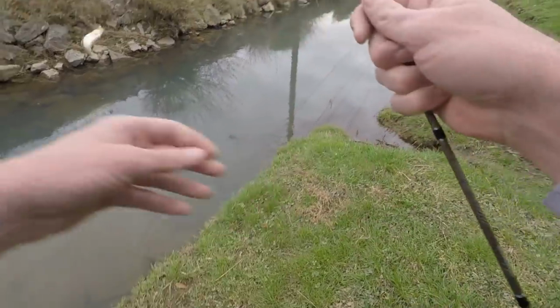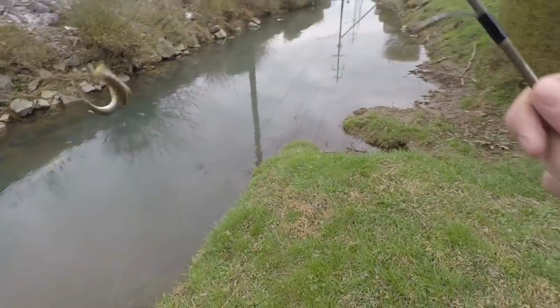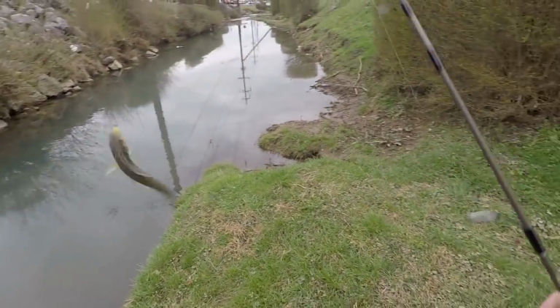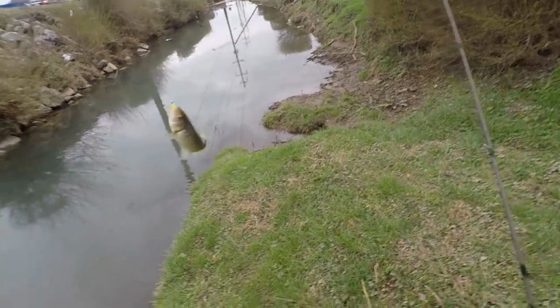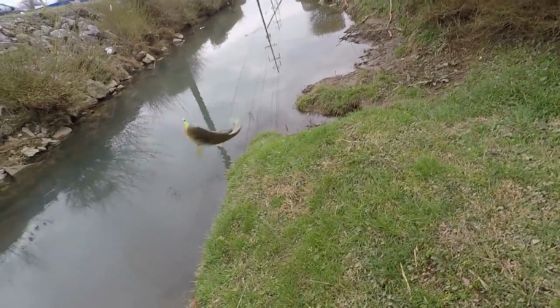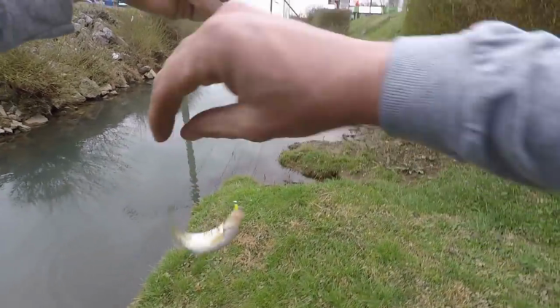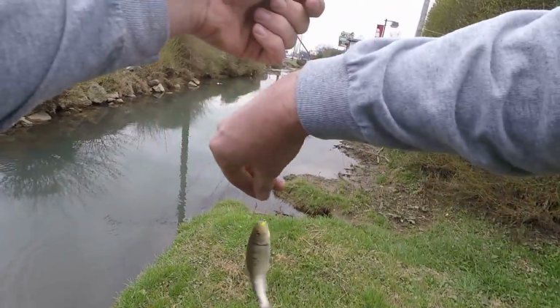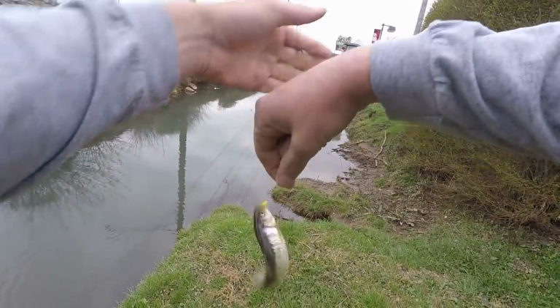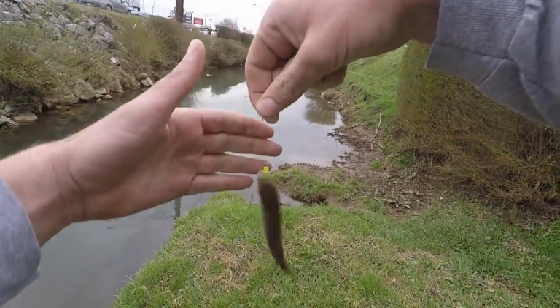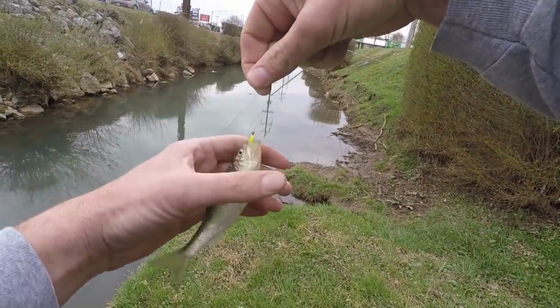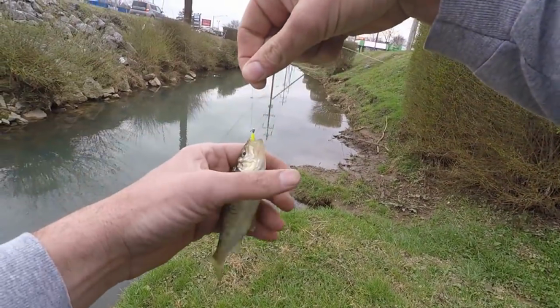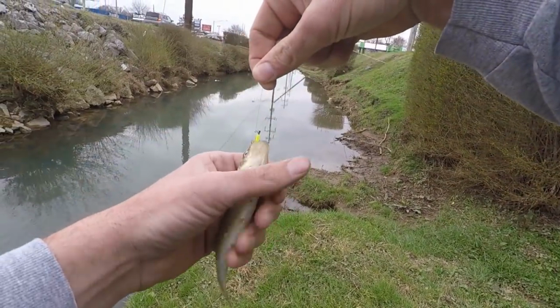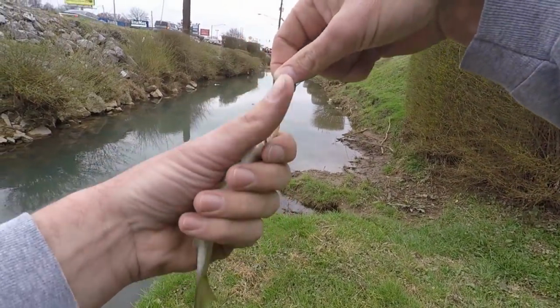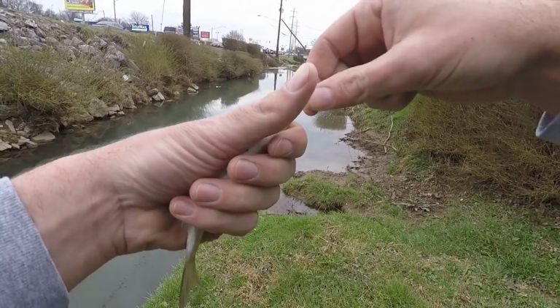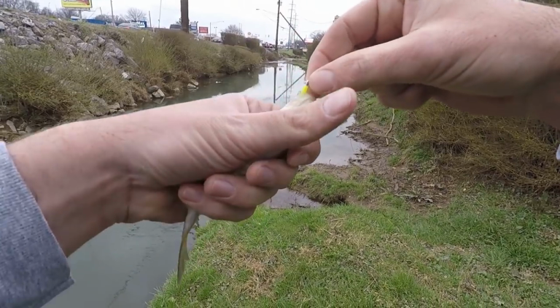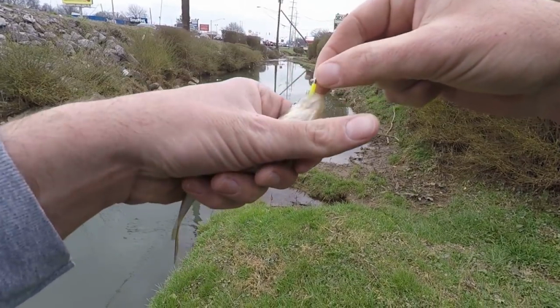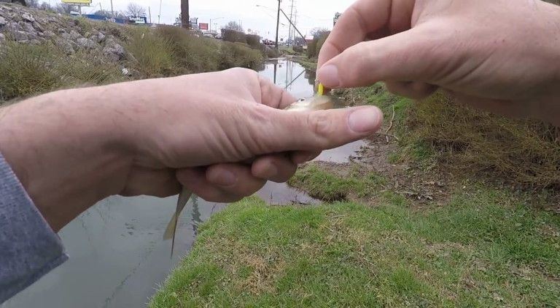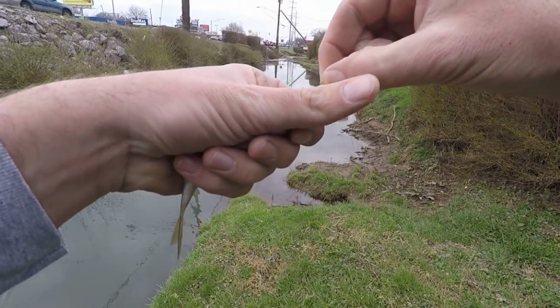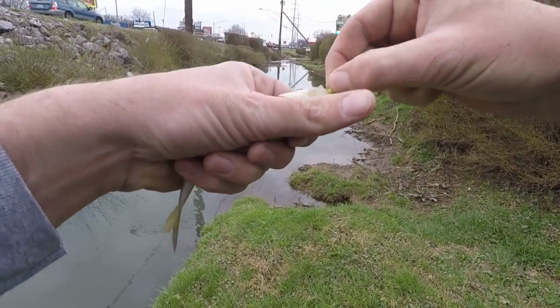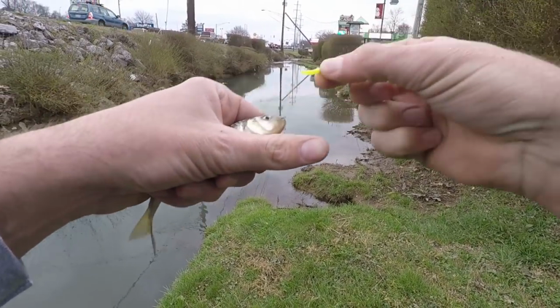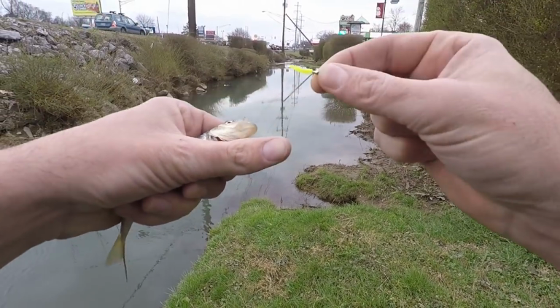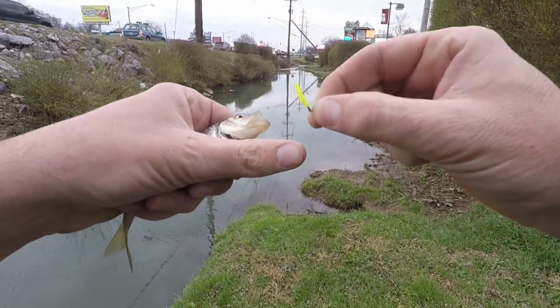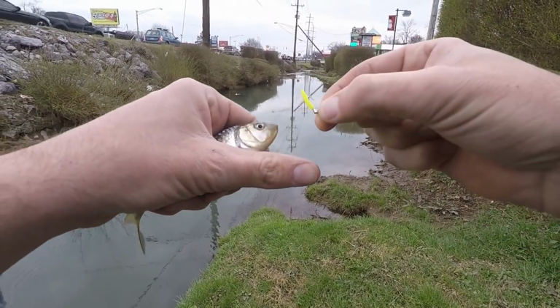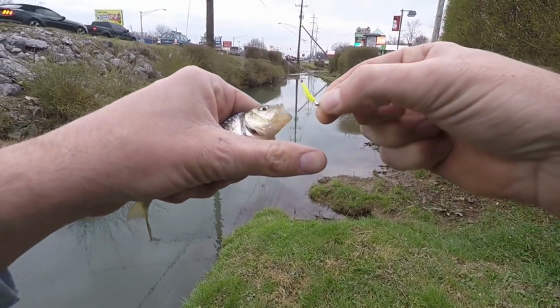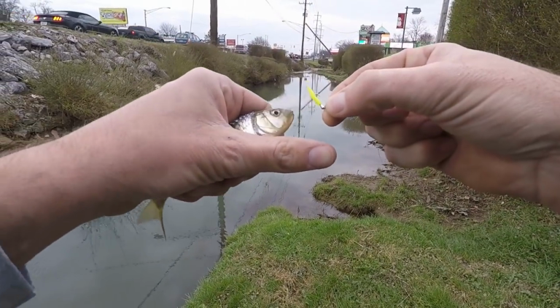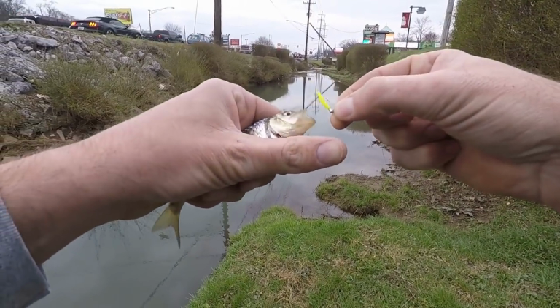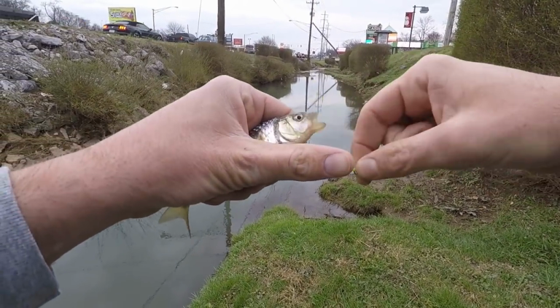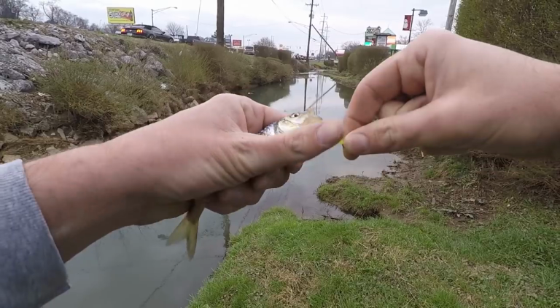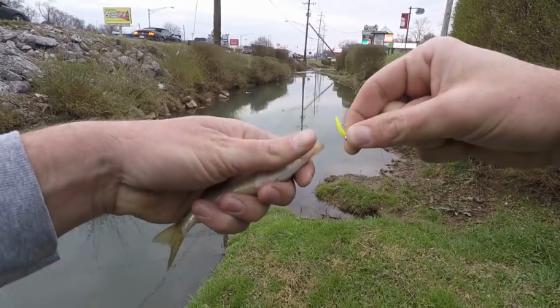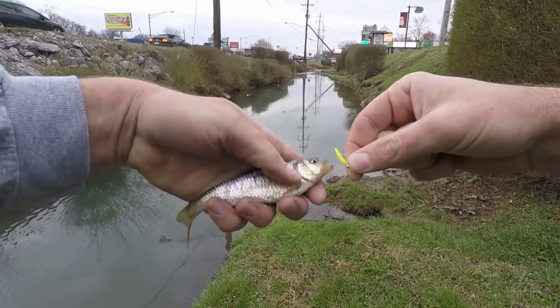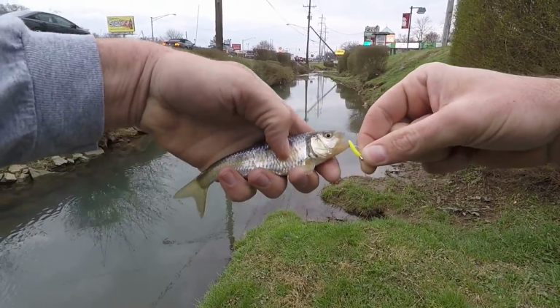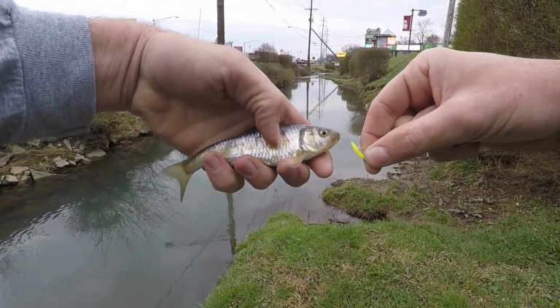Just what I expected — some little shiners and stuff. Man, this hook is so small. Some people use this for fly fishing, but that's a tiny little lure. Makes that fish look like a giant.